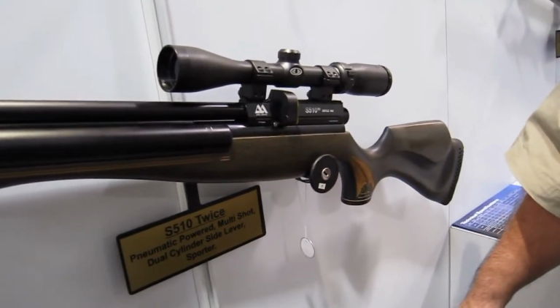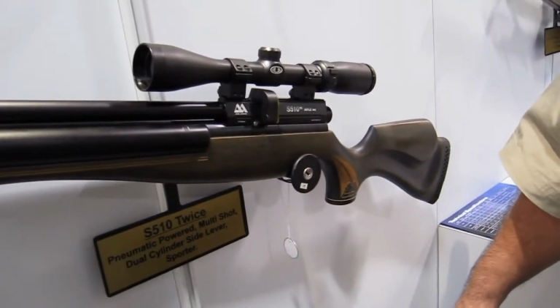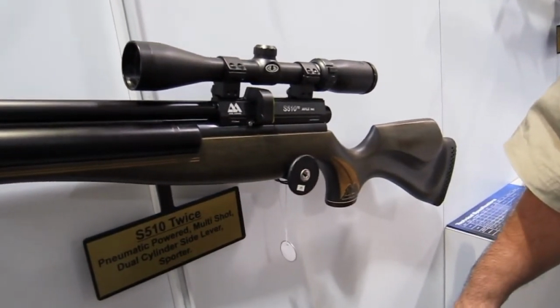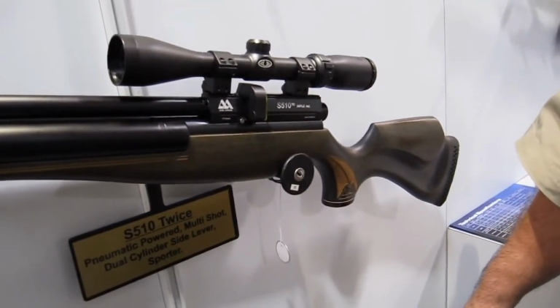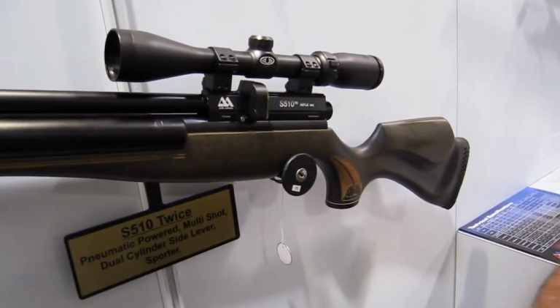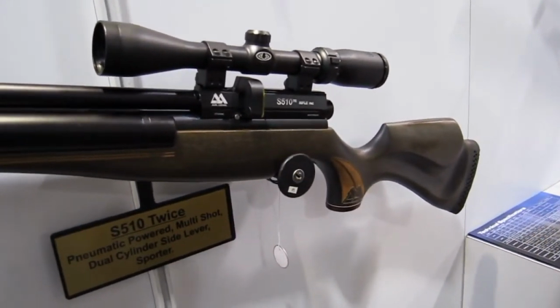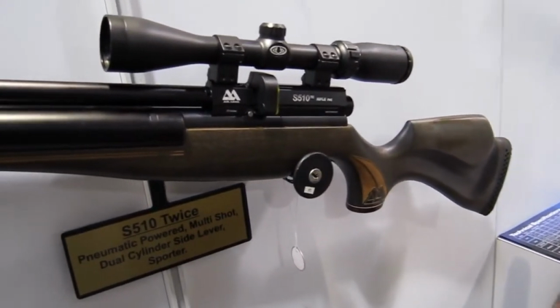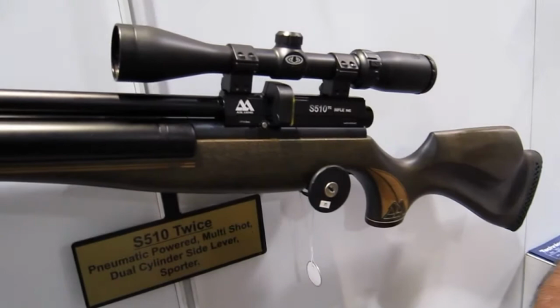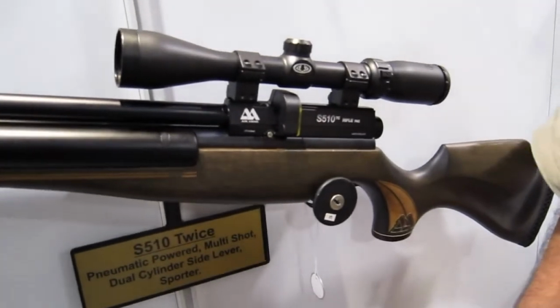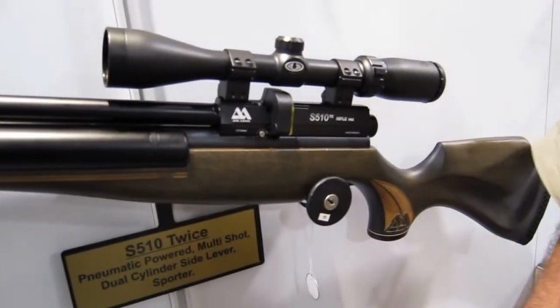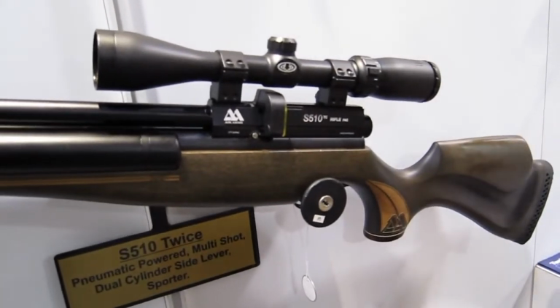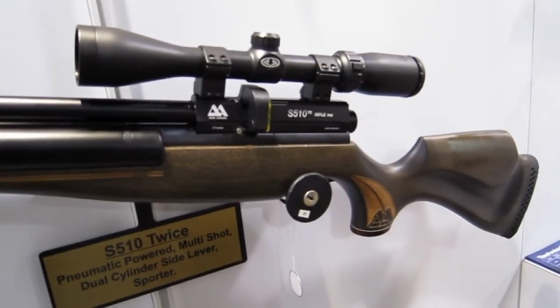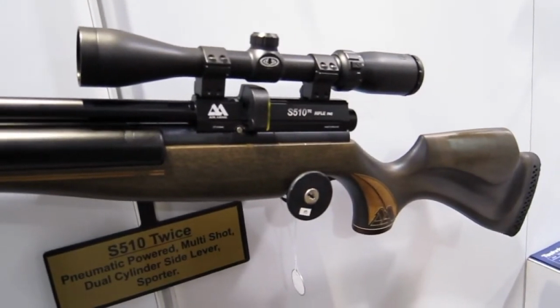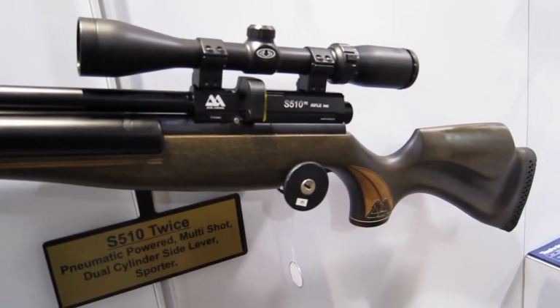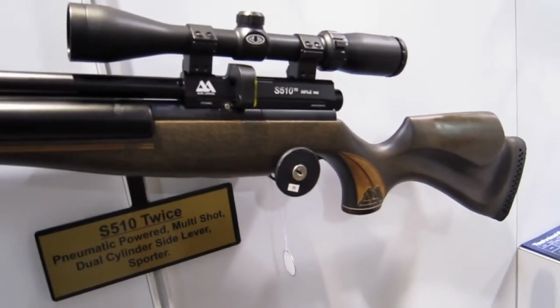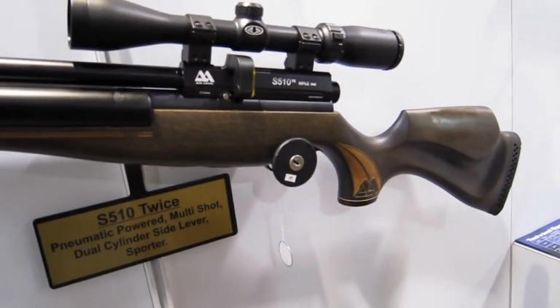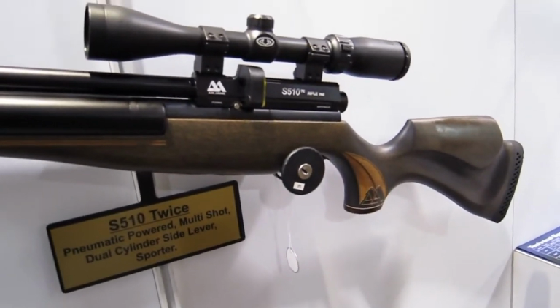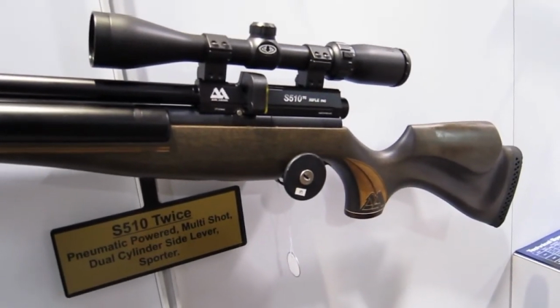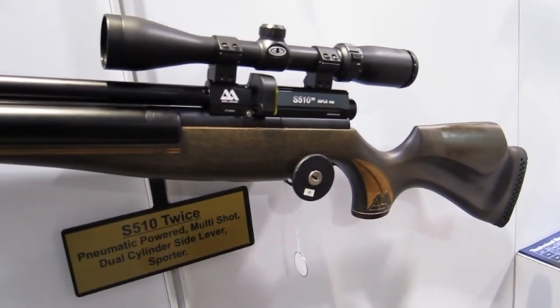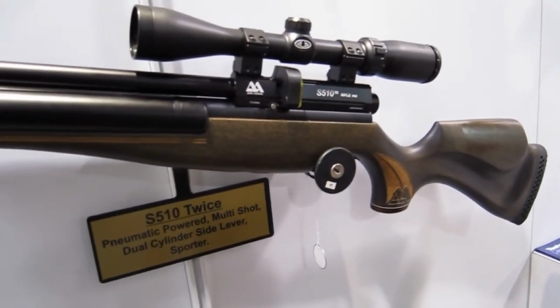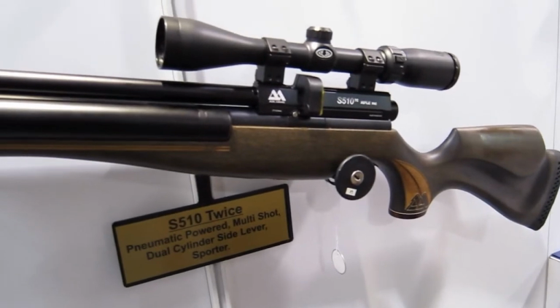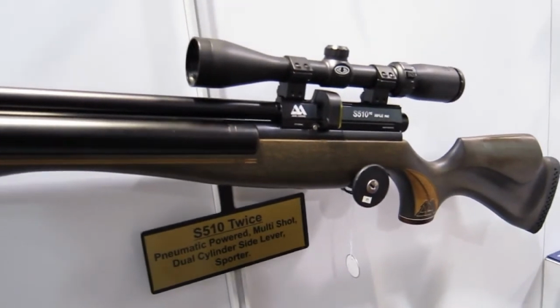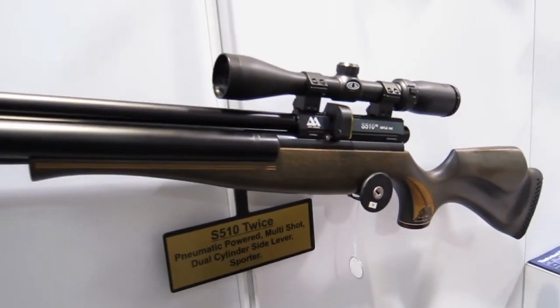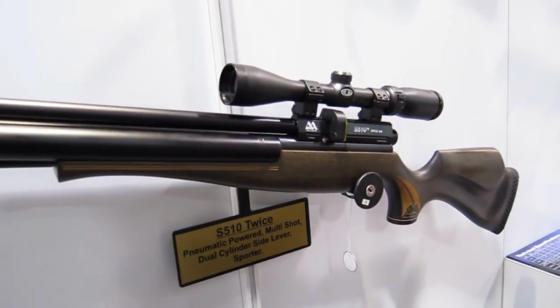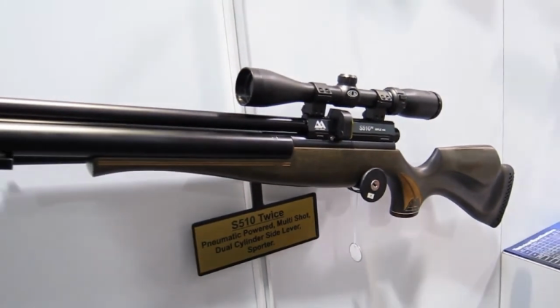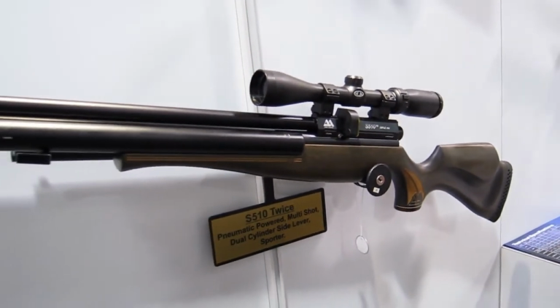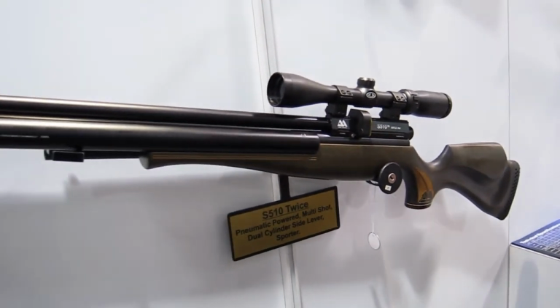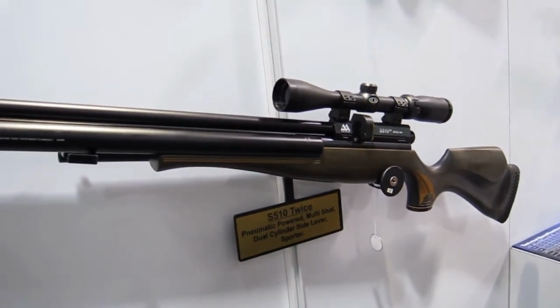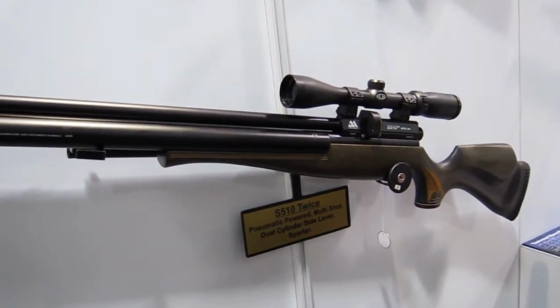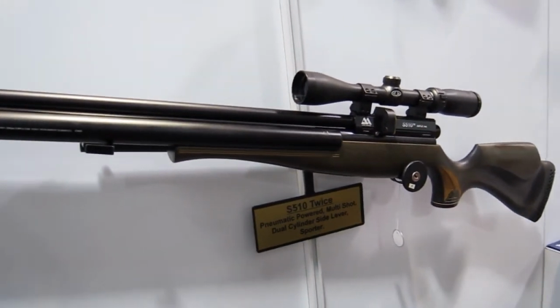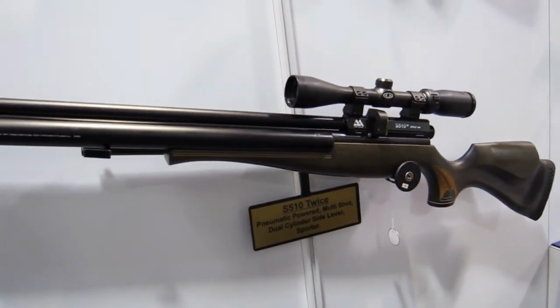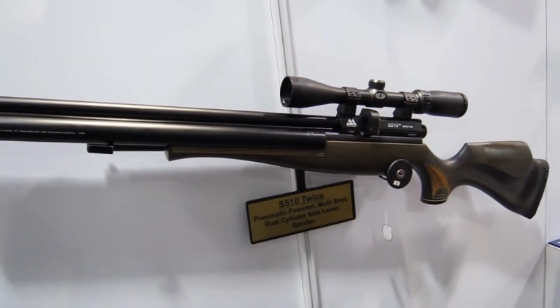Made in UK? Yep, it's made in England by Air Arms. And the retail price? About $1,300 US. So adjustable power in .177 and .22 as well? Yep.